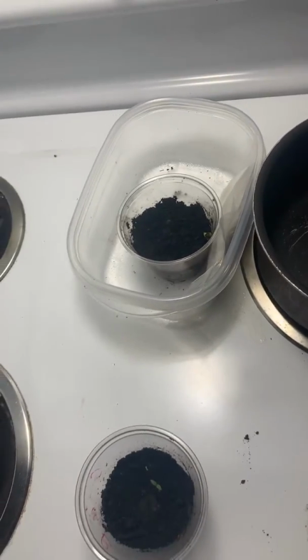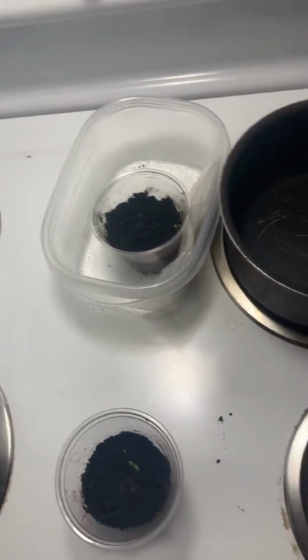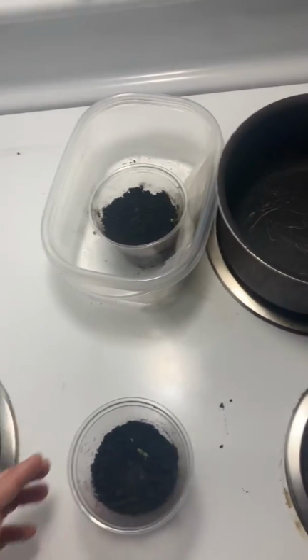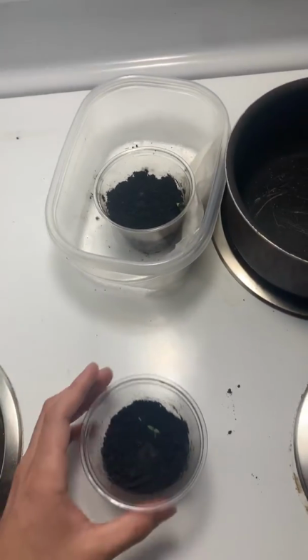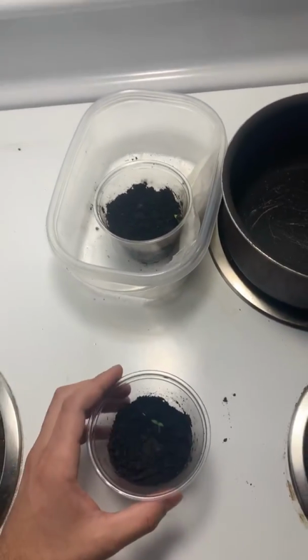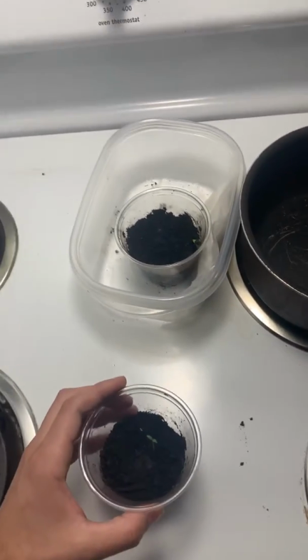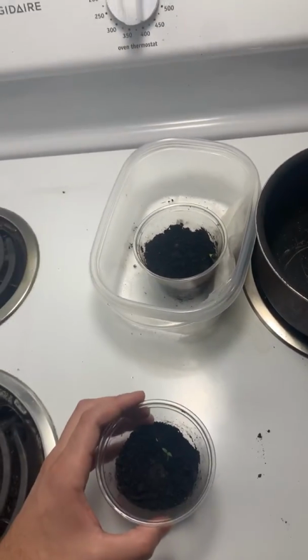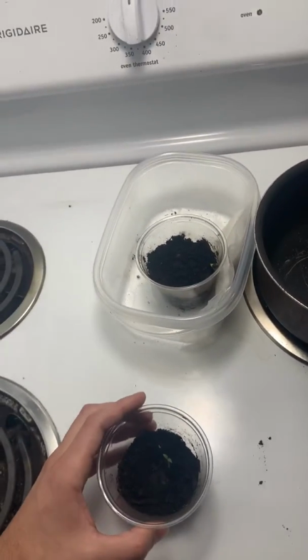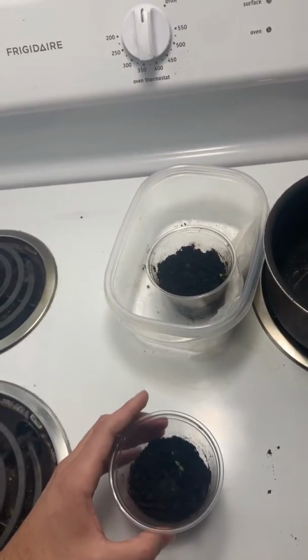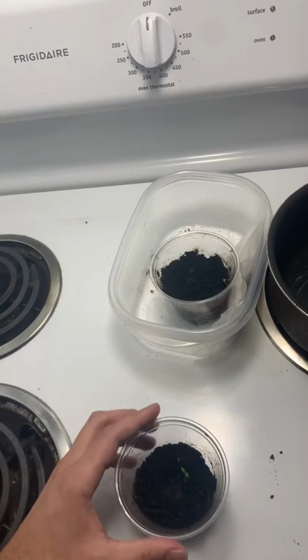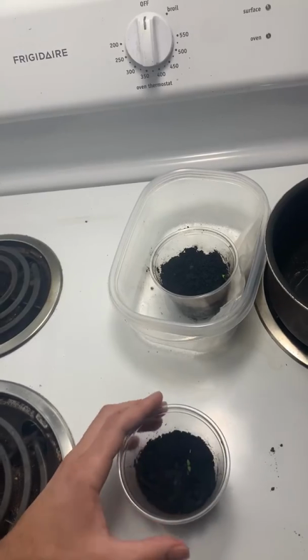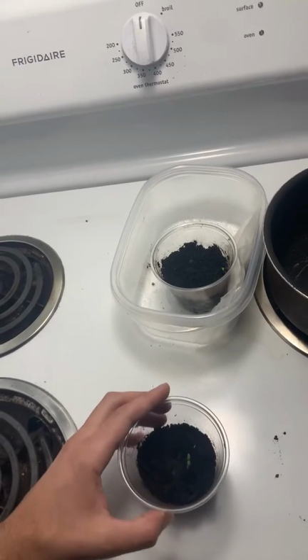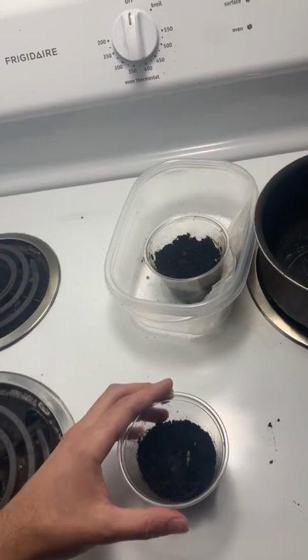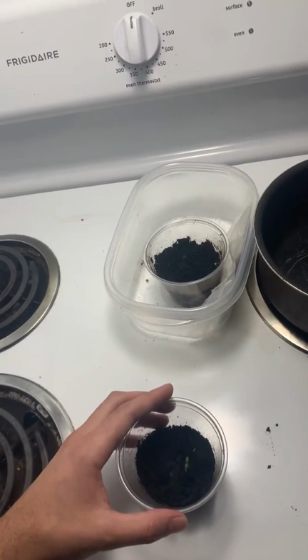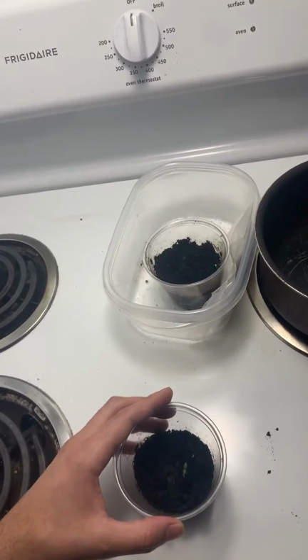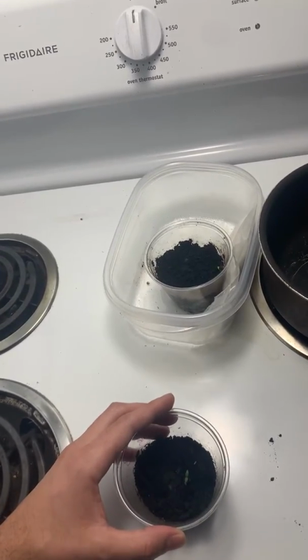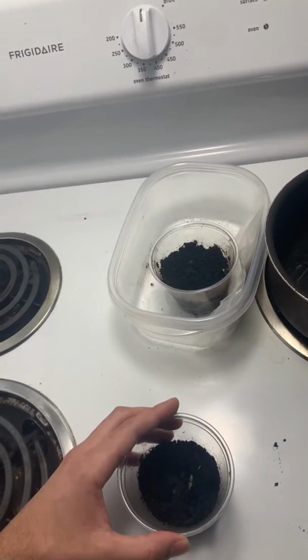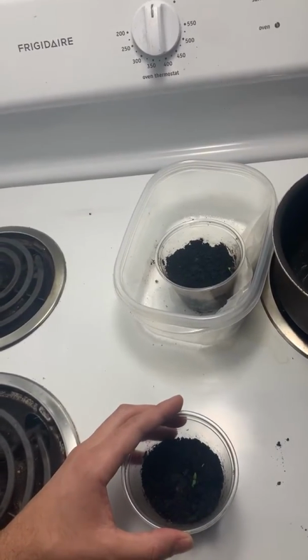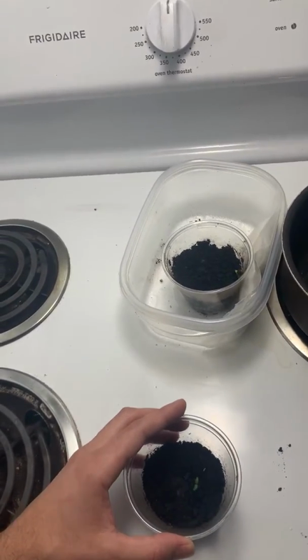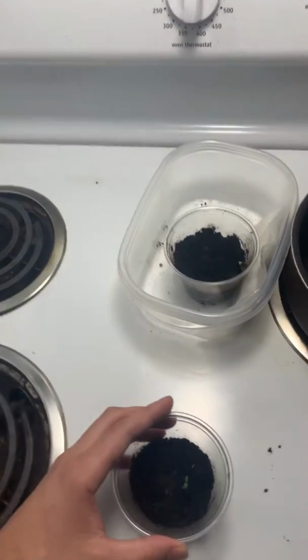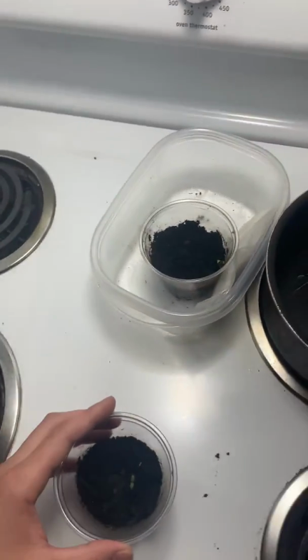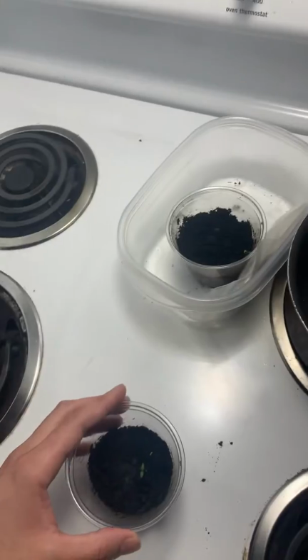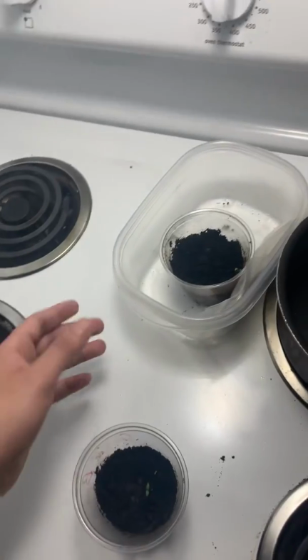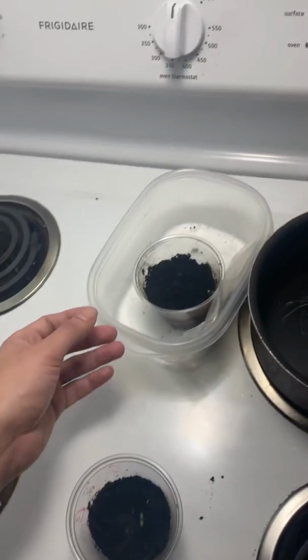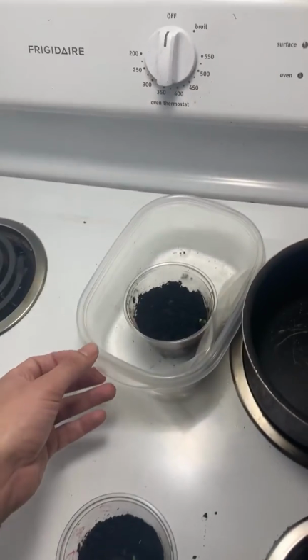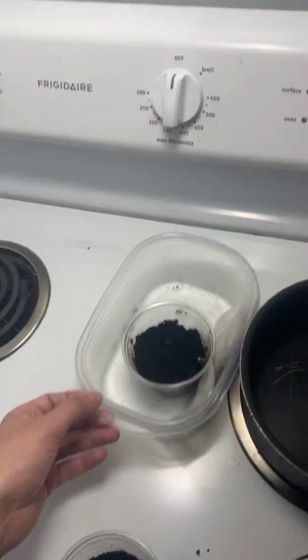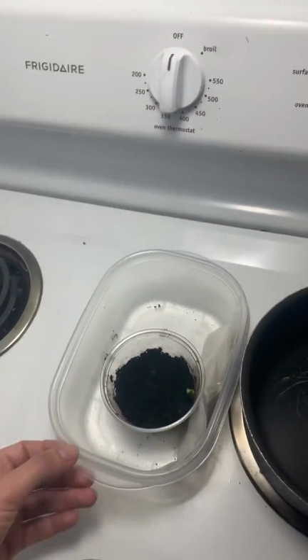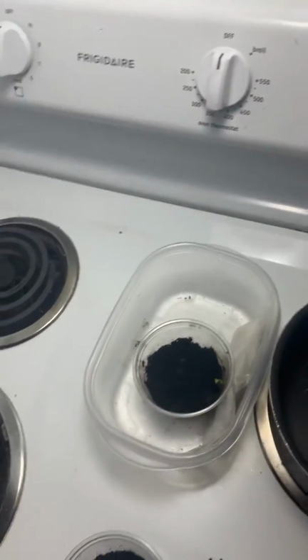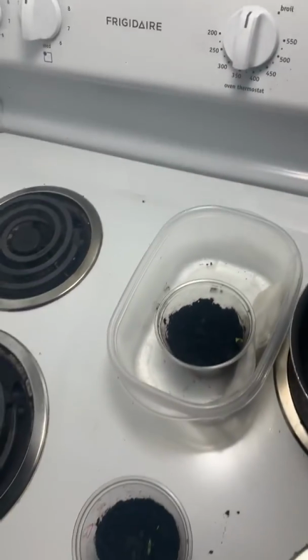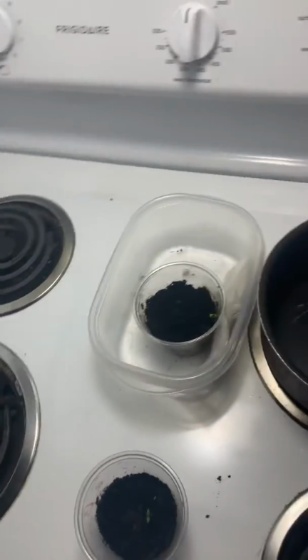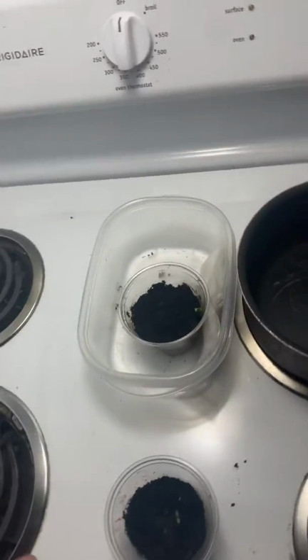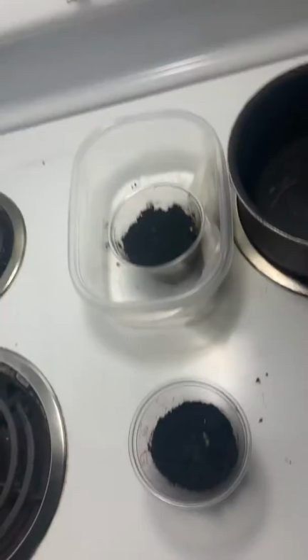Hello, this is Mr. Philpo. I just wanted to give you an update. I planted cherry blossom seeds, scientifically known as Prunus cerulata, if I'm pronouncing the scientific name correctly.